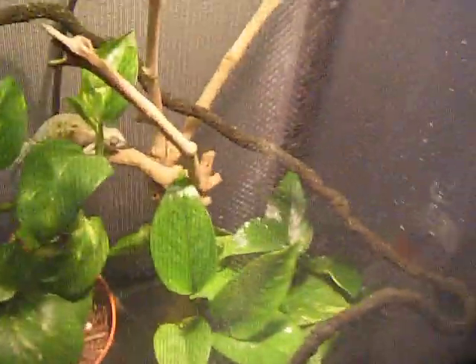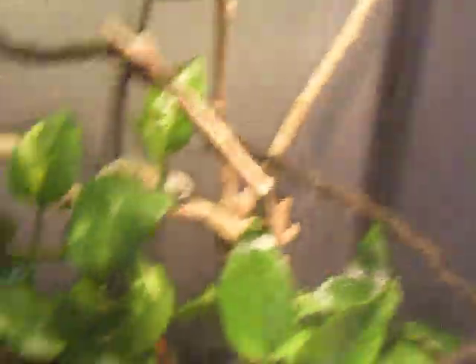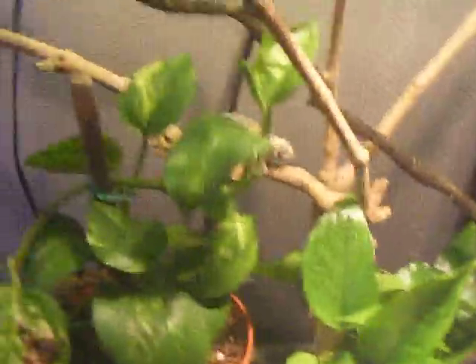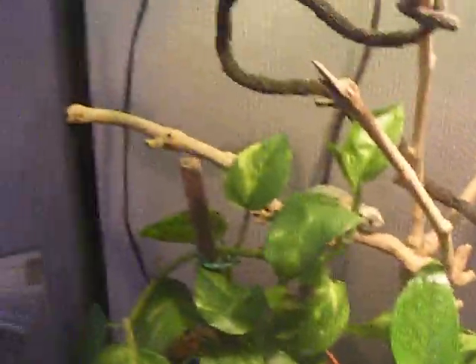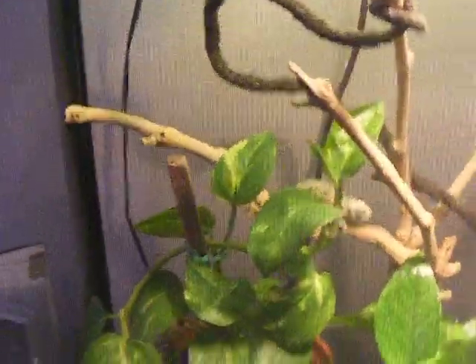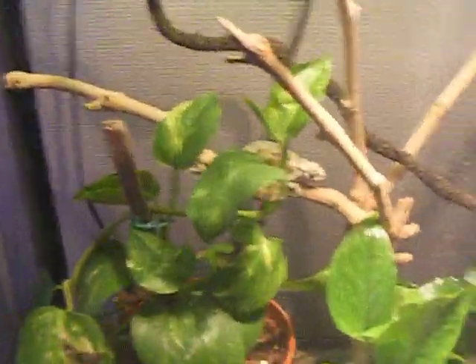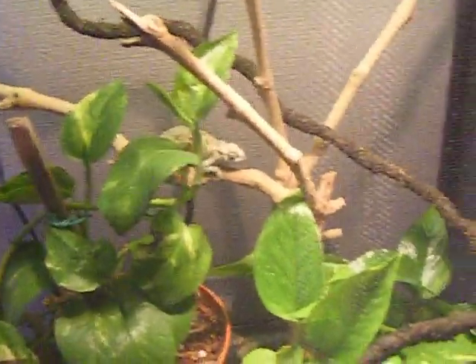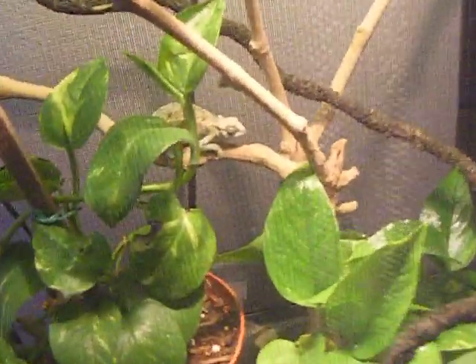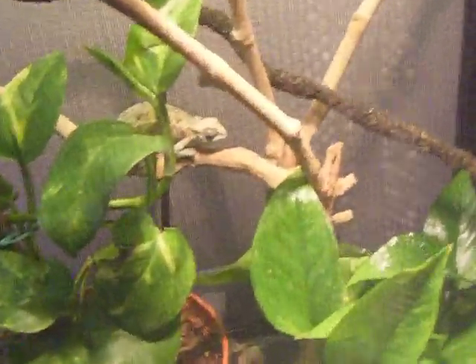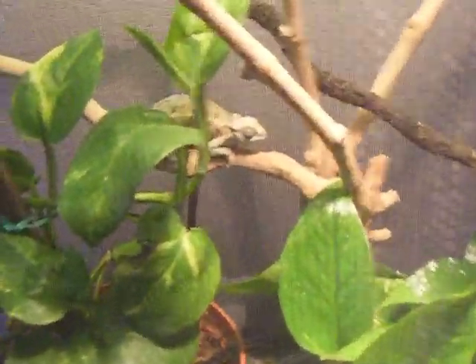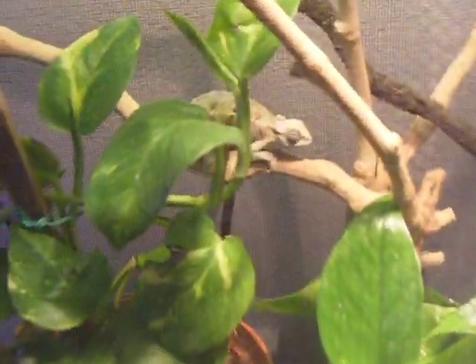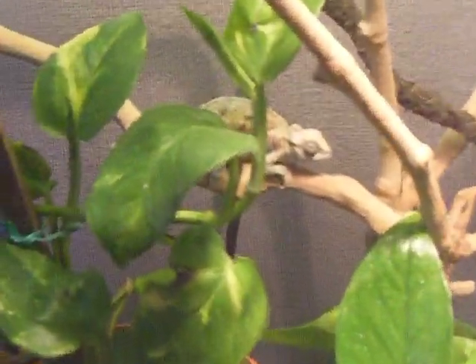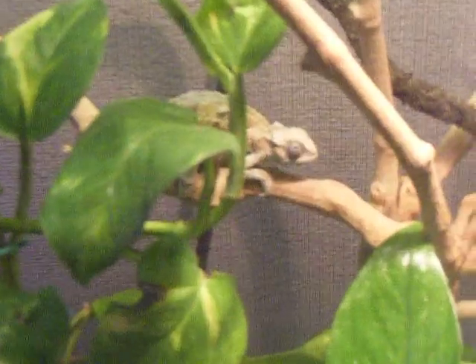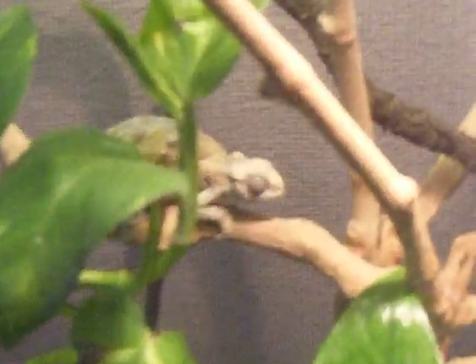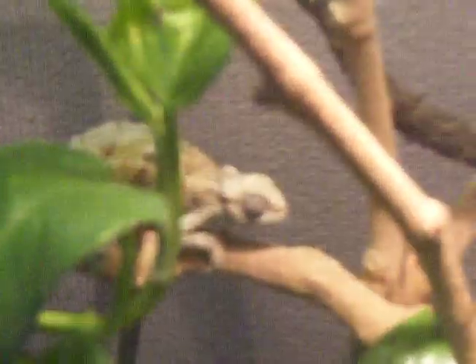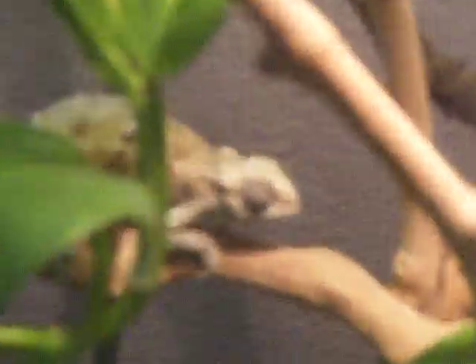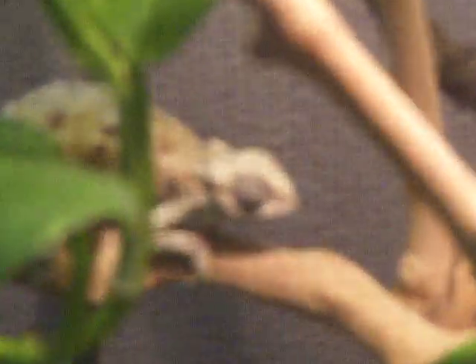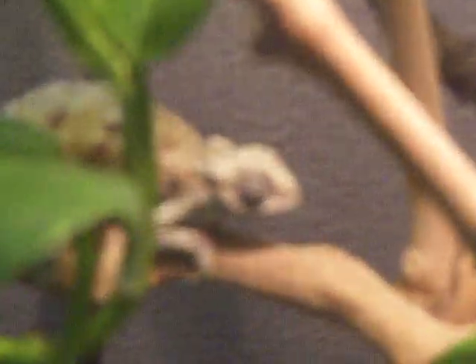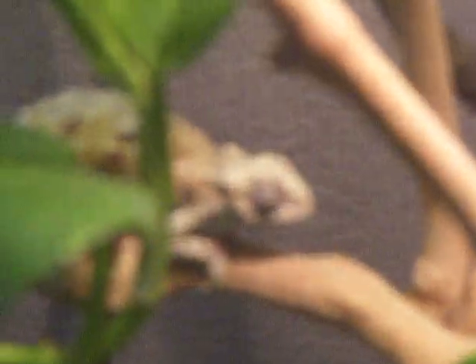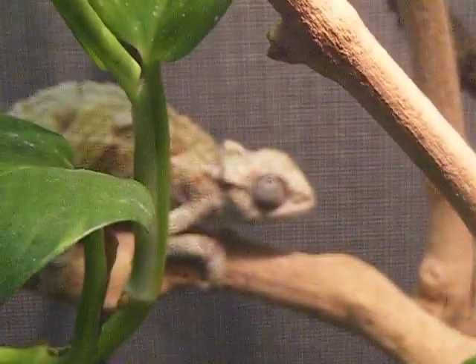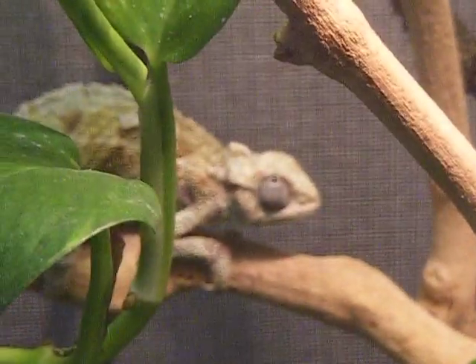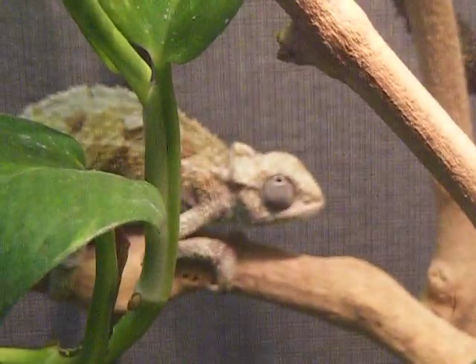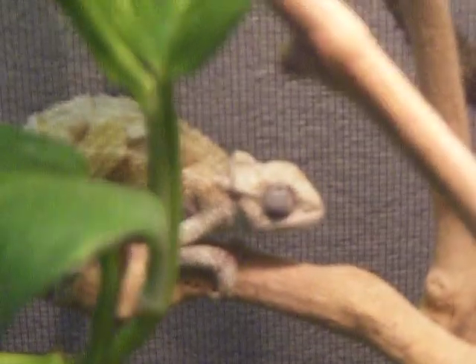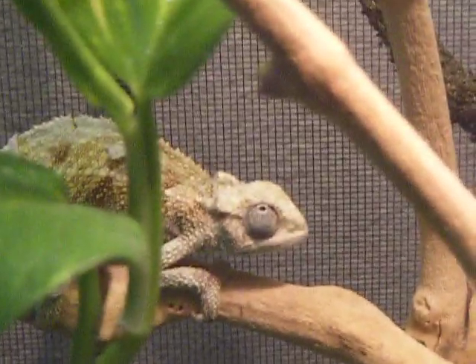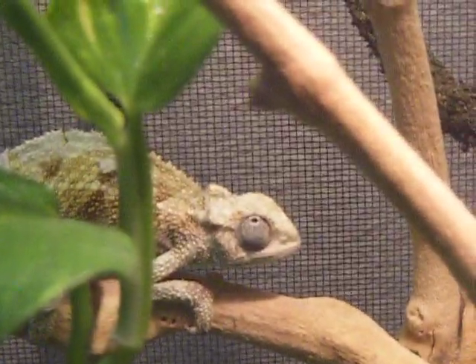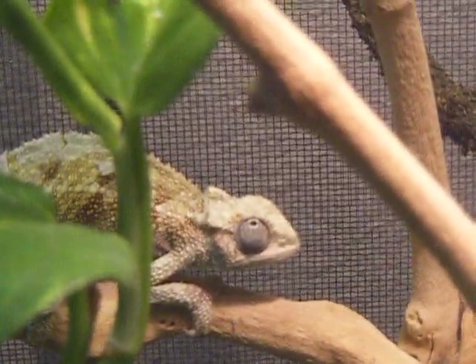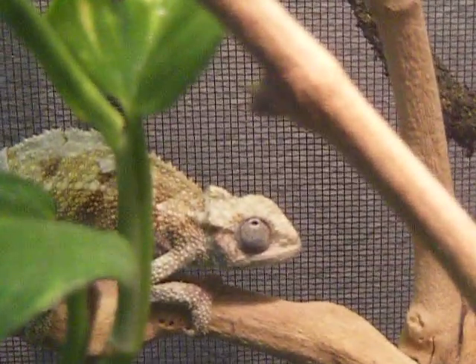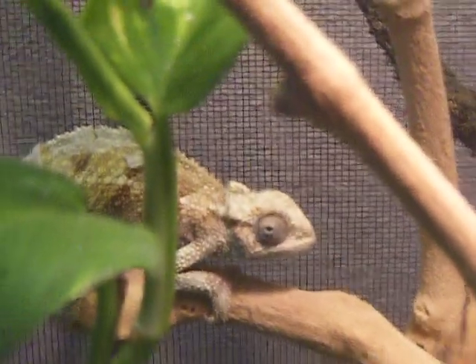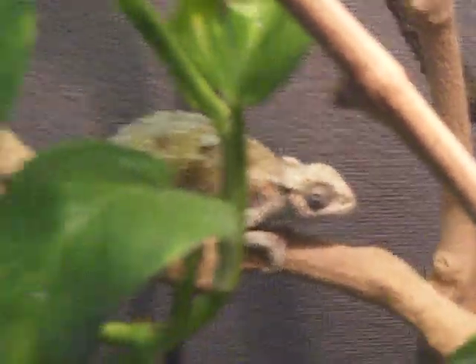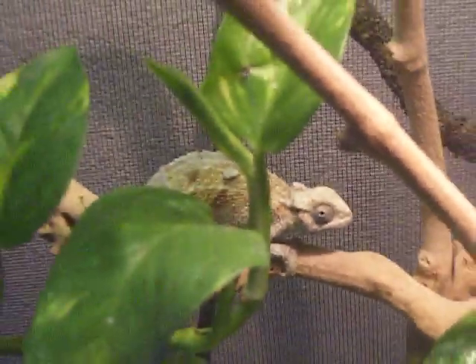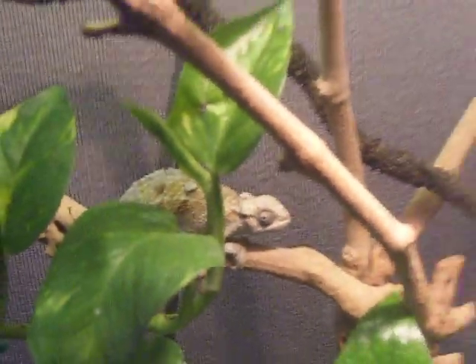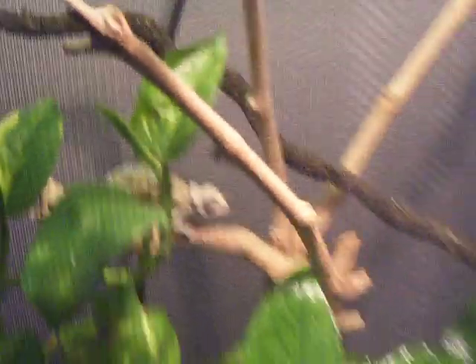Let's start over here with my rudest chameleon, Jingo. You can see her back there. Here's her cage.